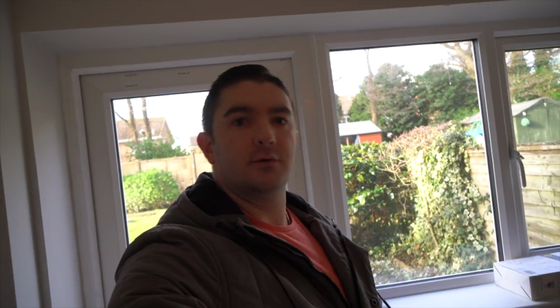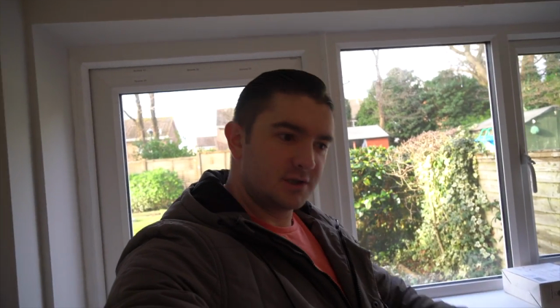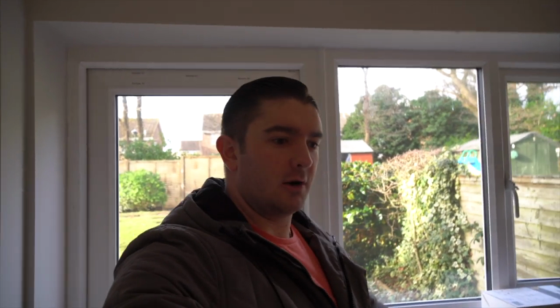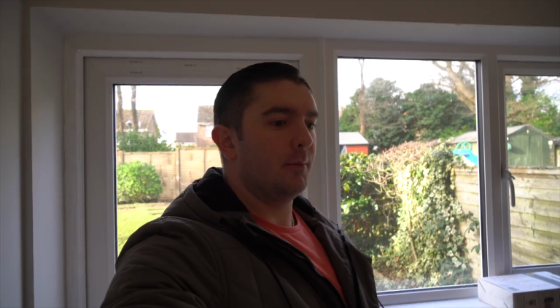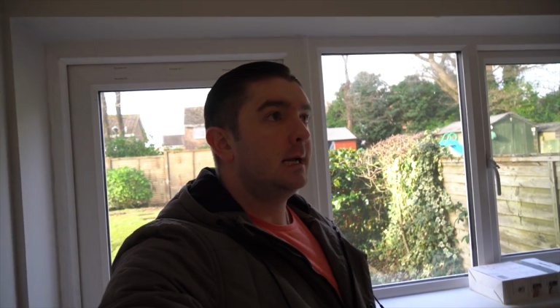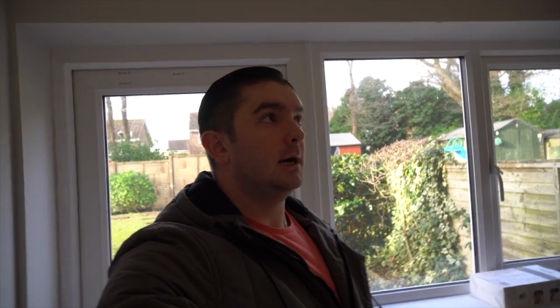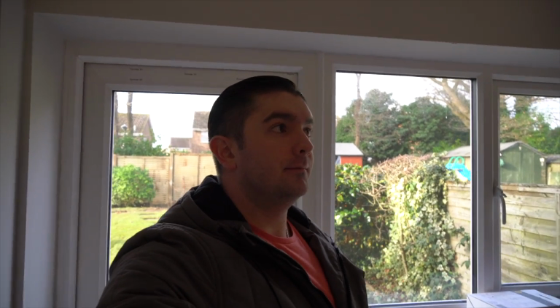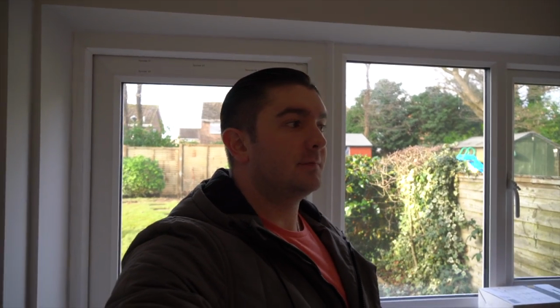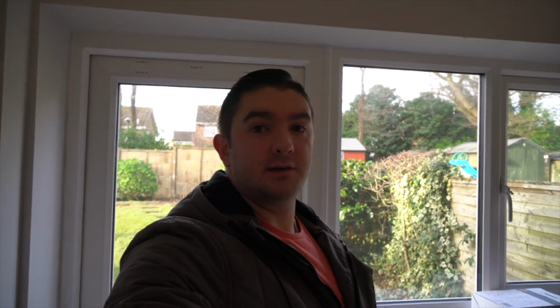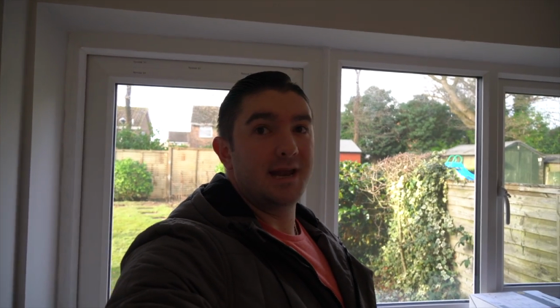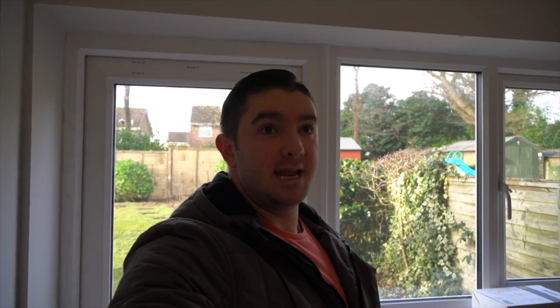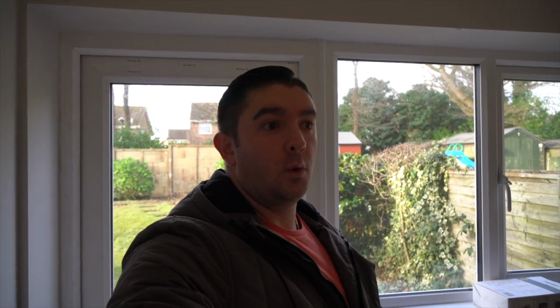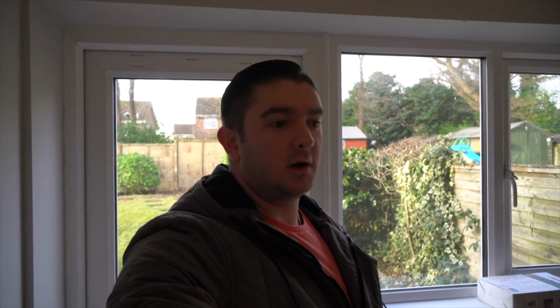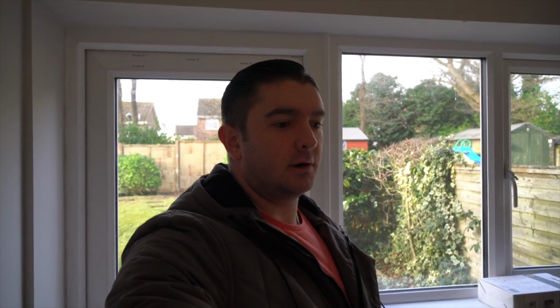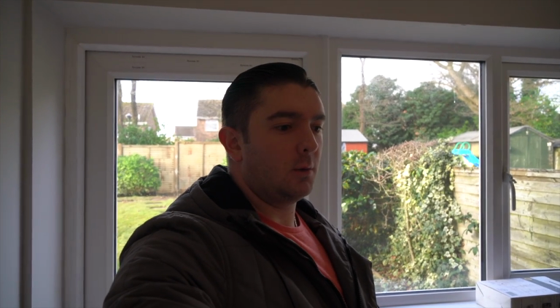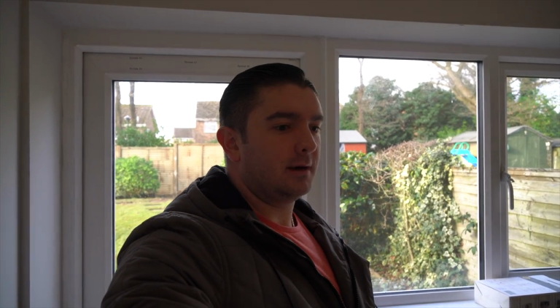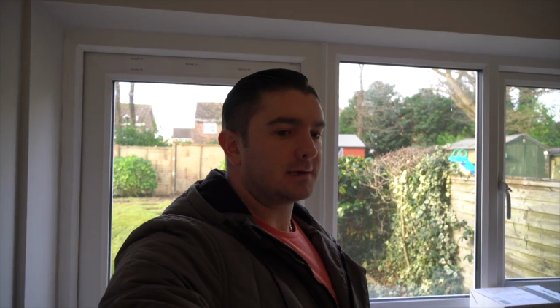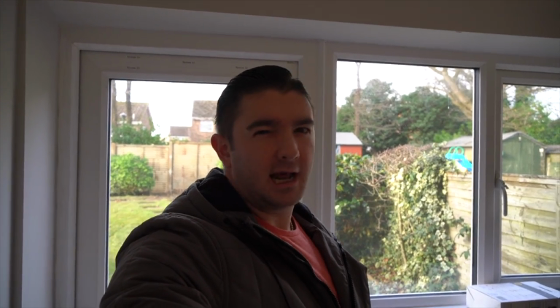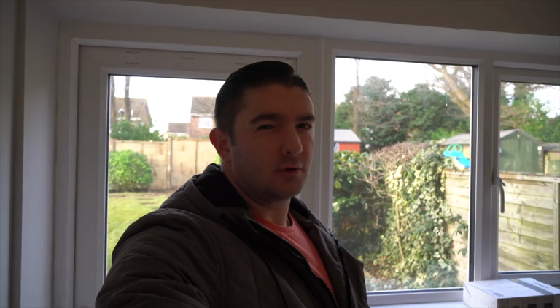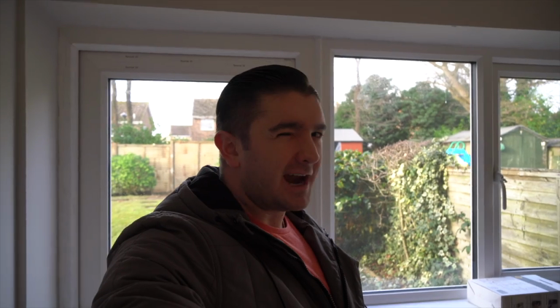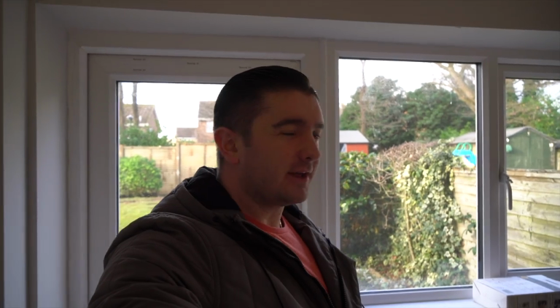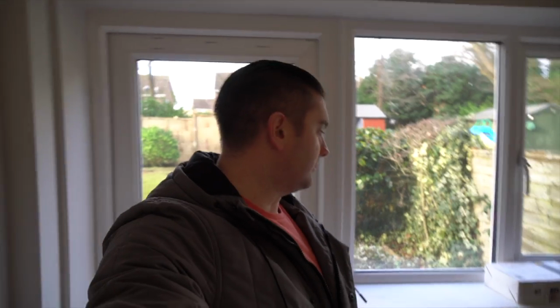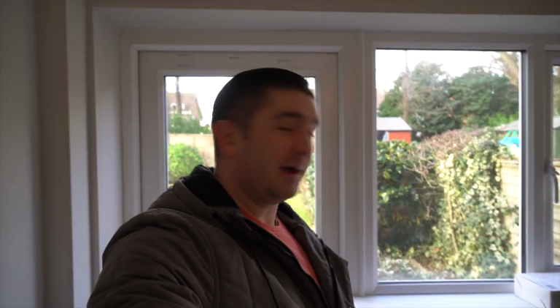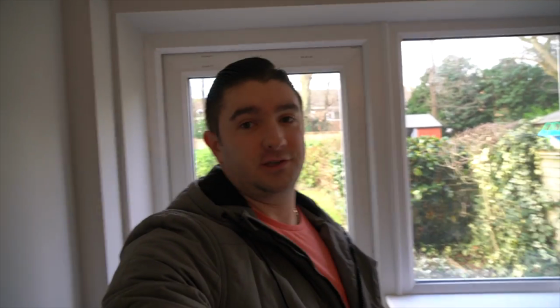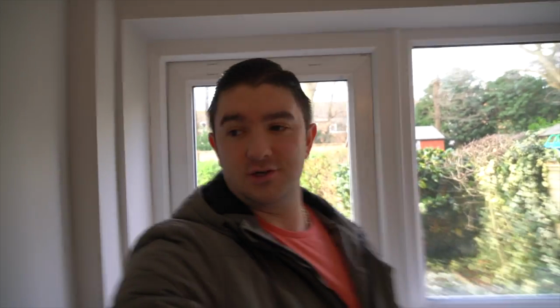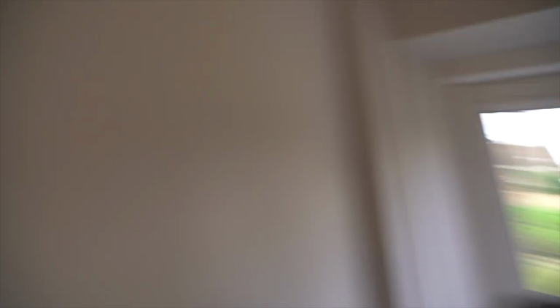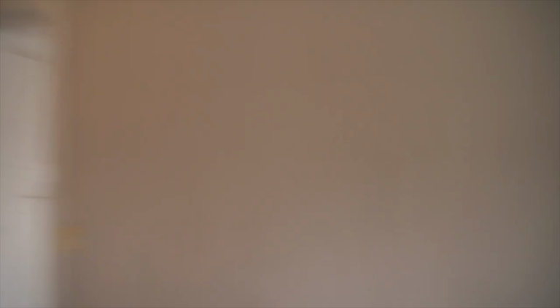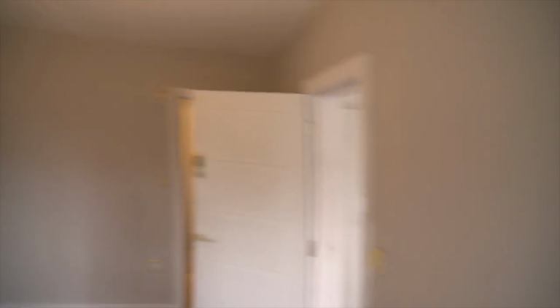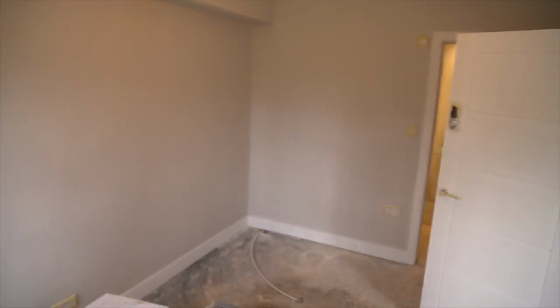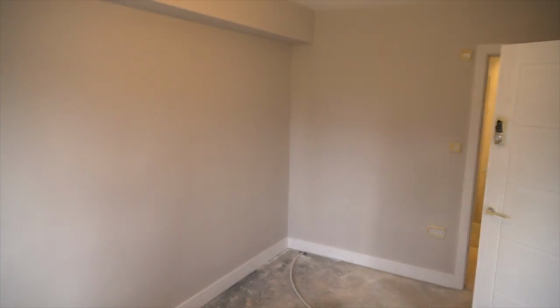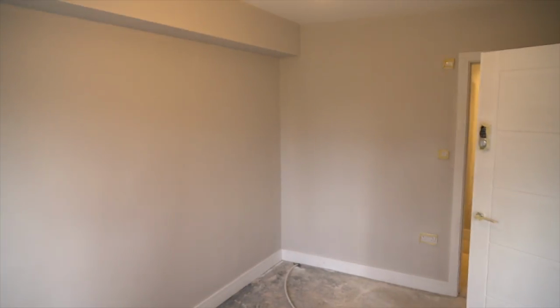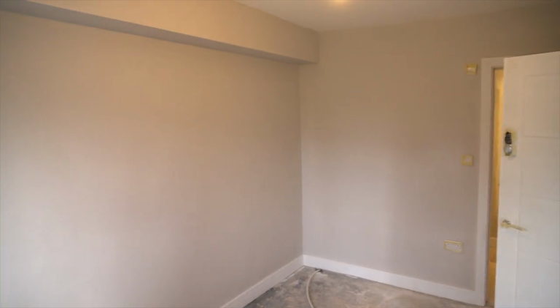Decorators have been in and the wall colour is starting to go on now. I think it's like an elephant gray — you'd probably have to ask Alicia.